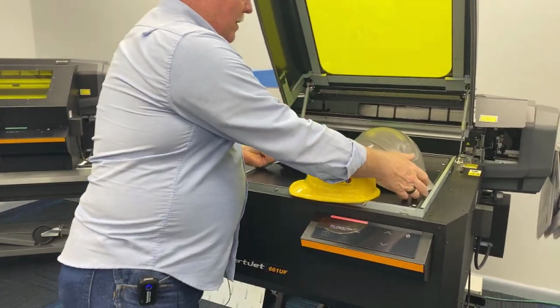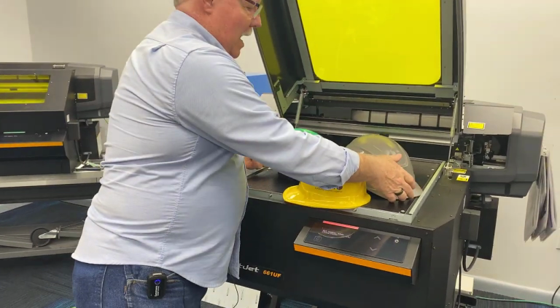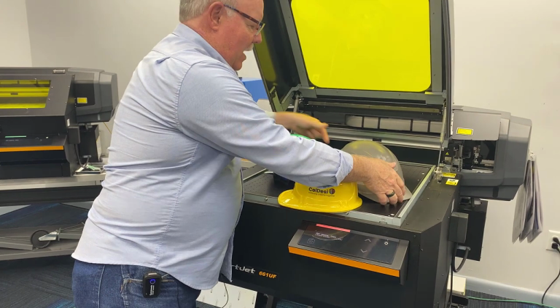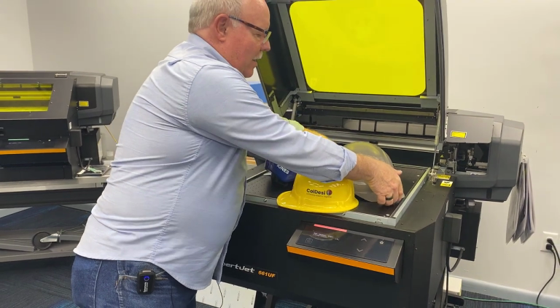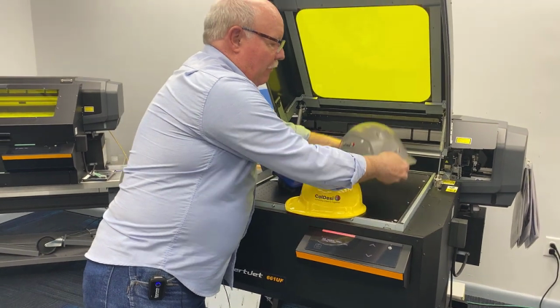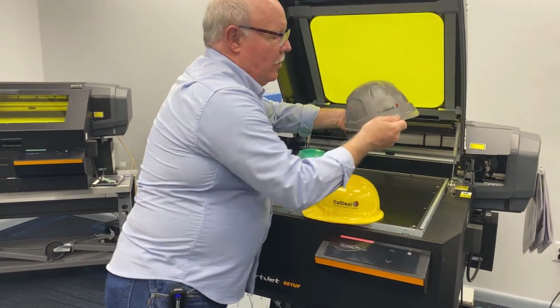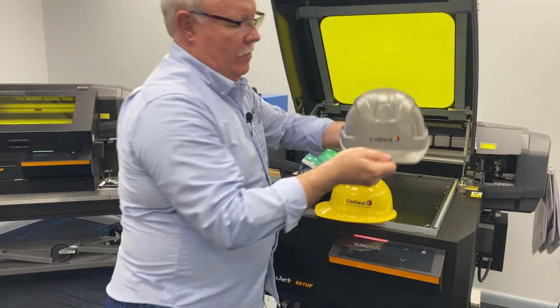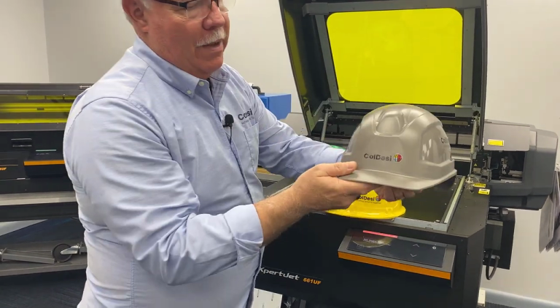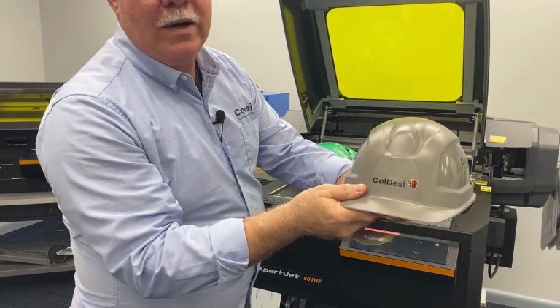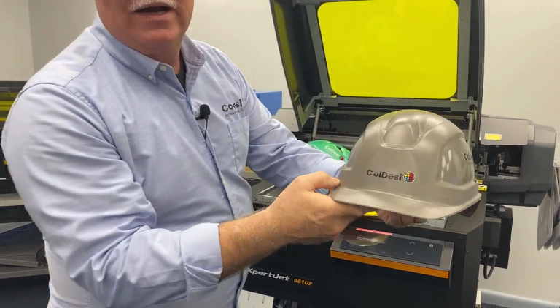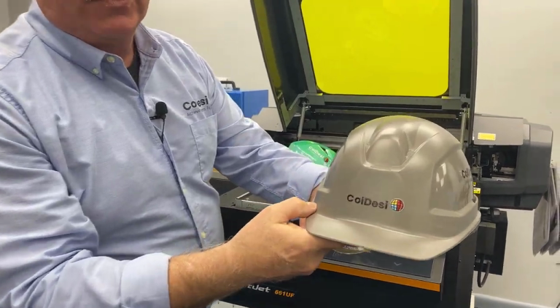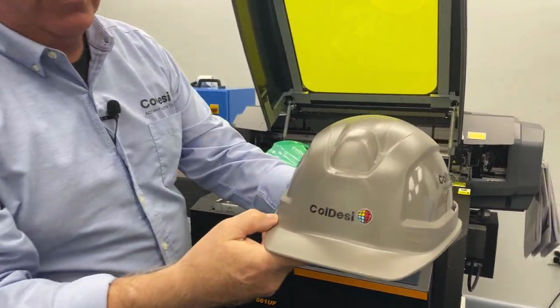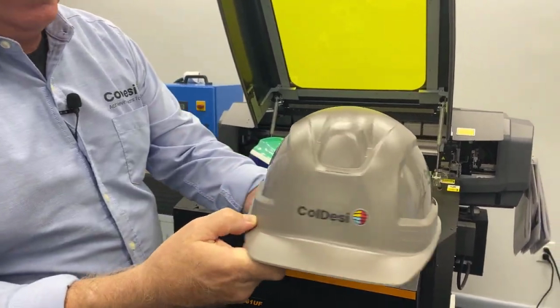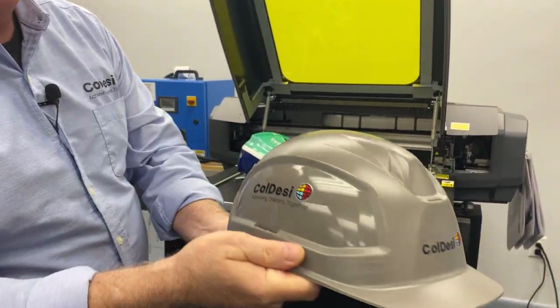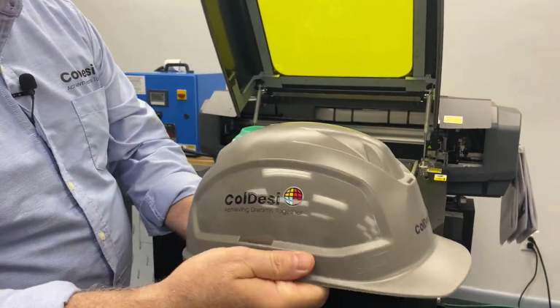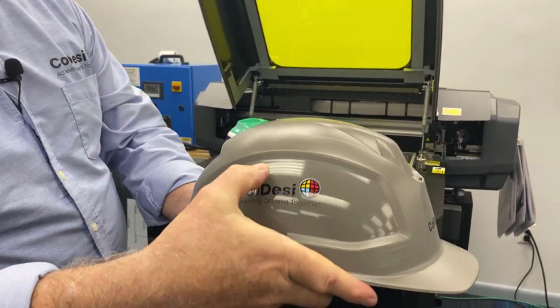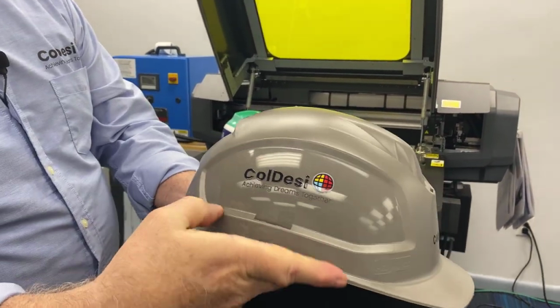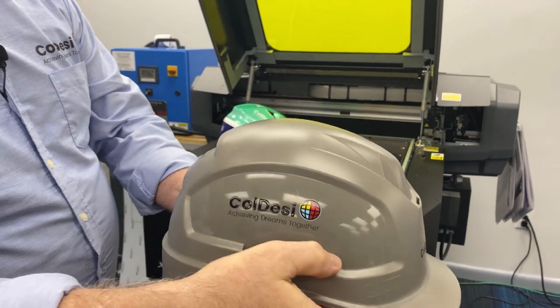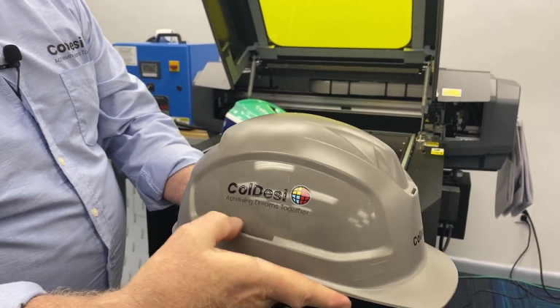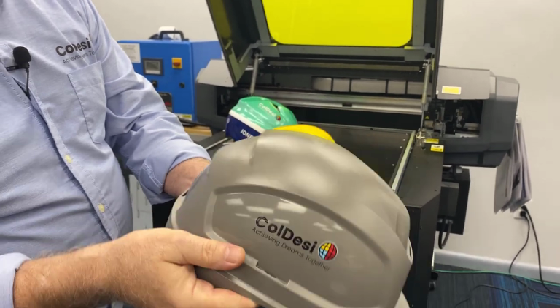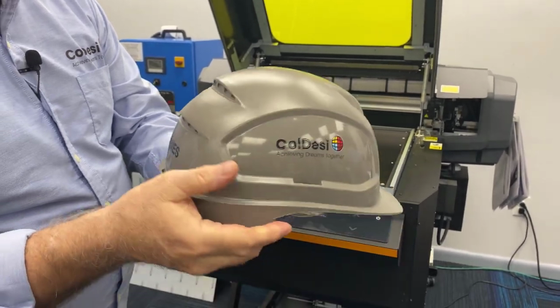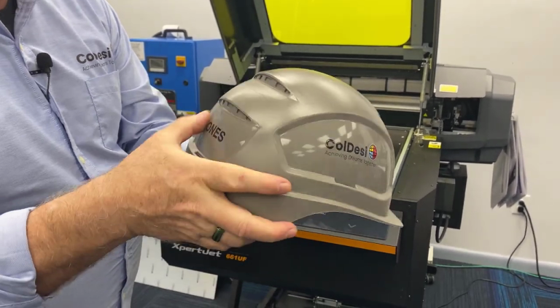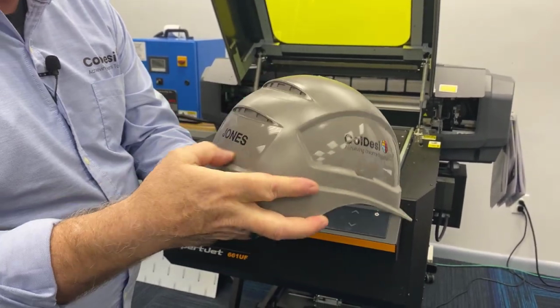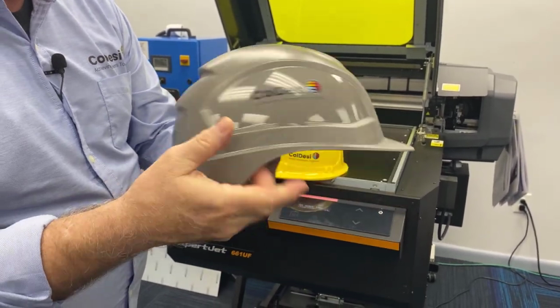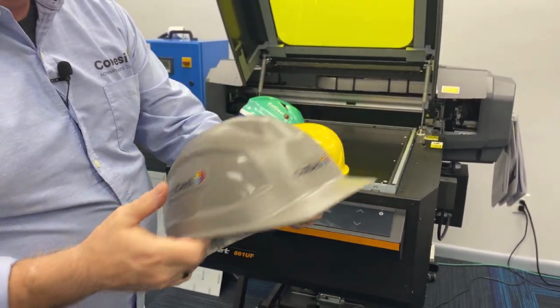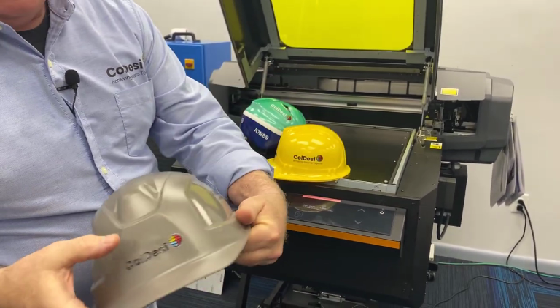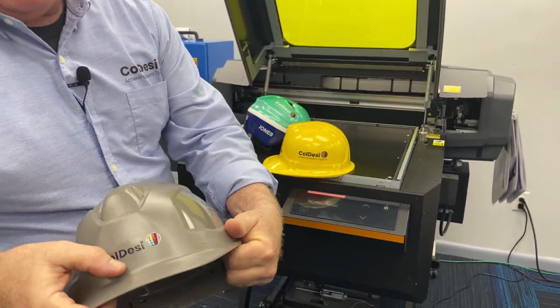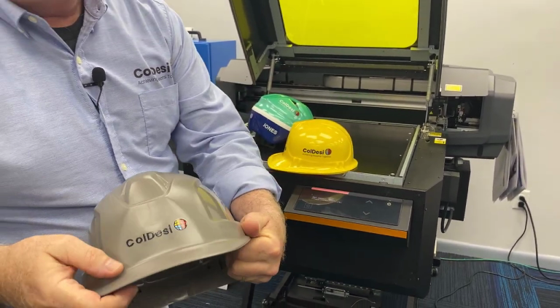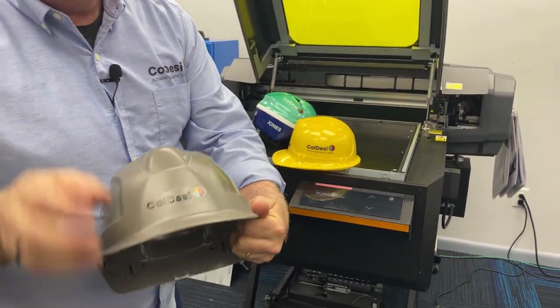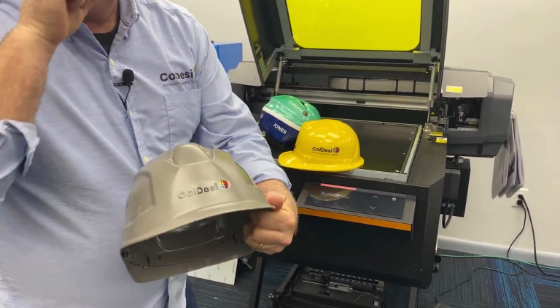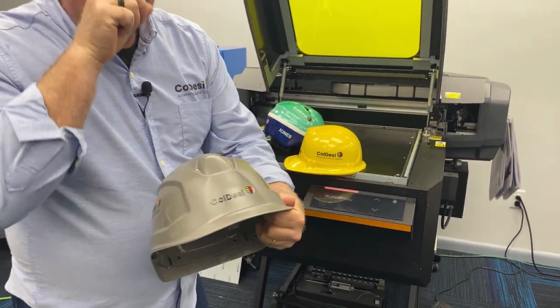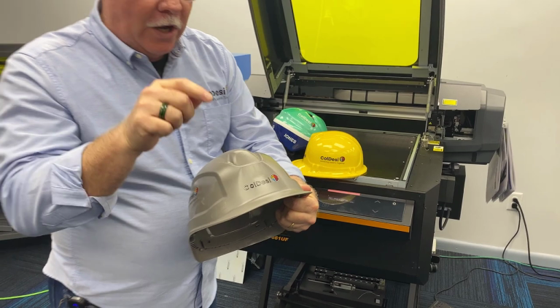This is actually a professional type of helmet like a construction worker would wear. You can see the indentation here — you couldn't print into there. Same thing with the front bill, so that's the challenge we need to address.